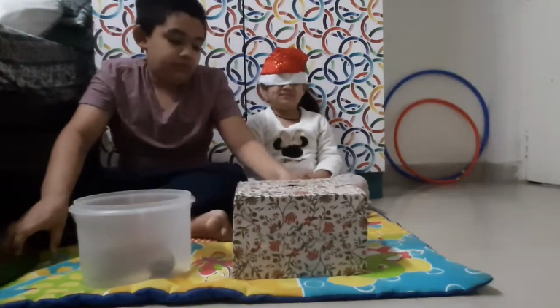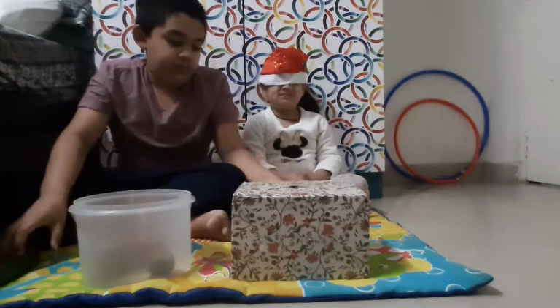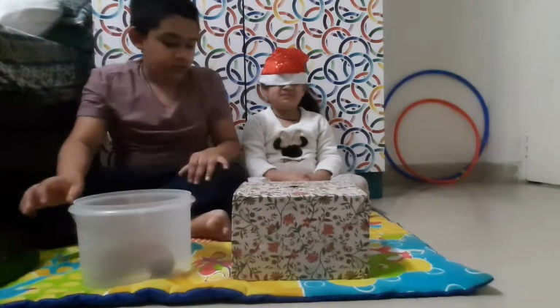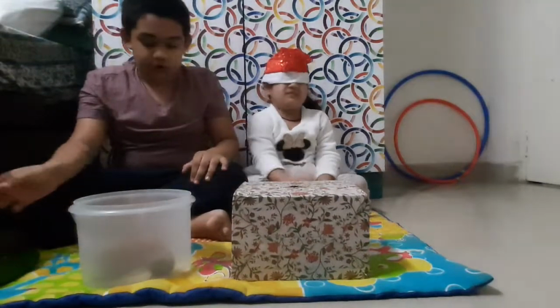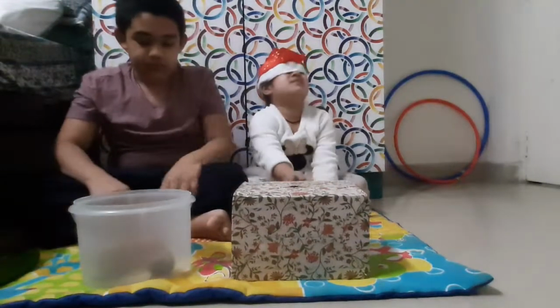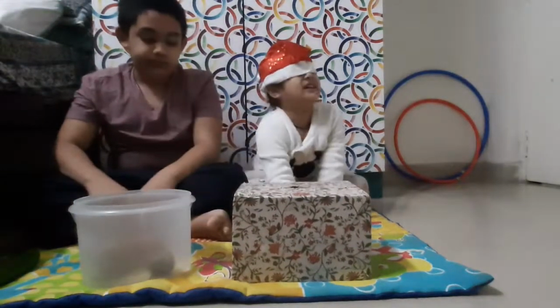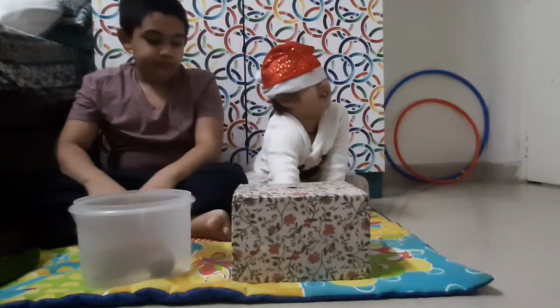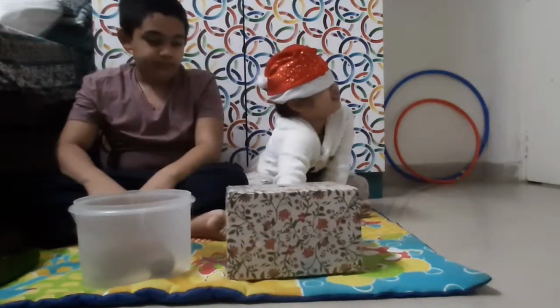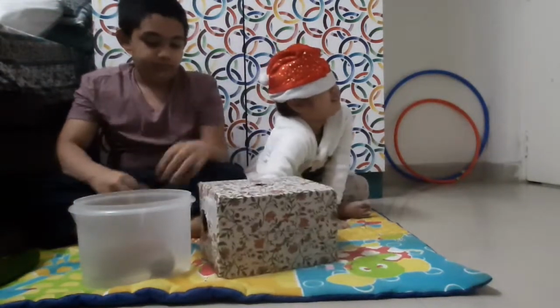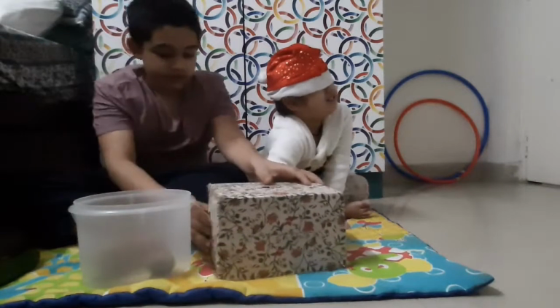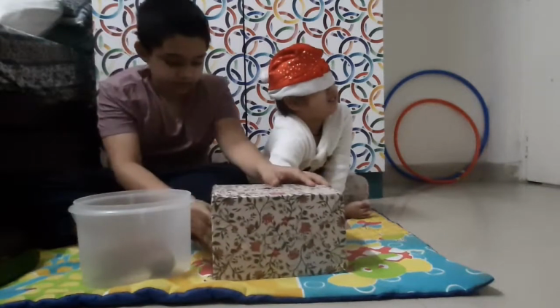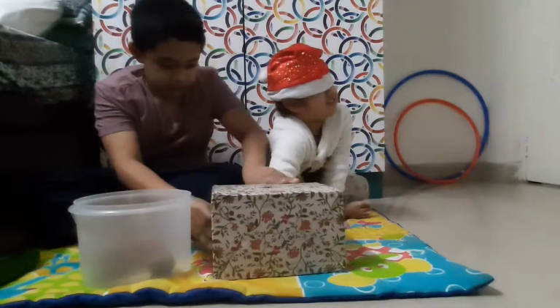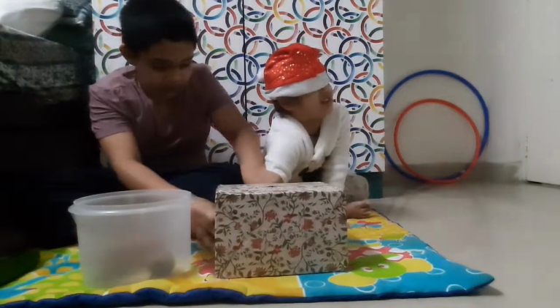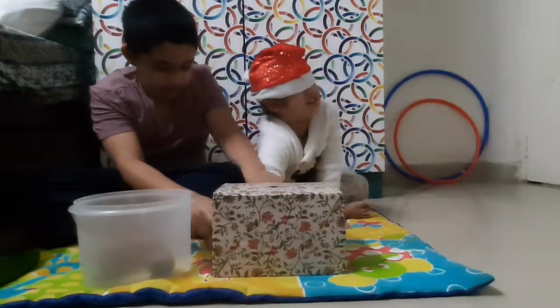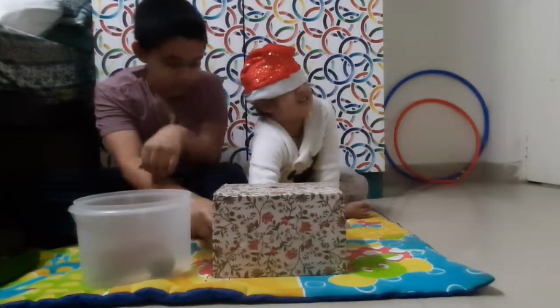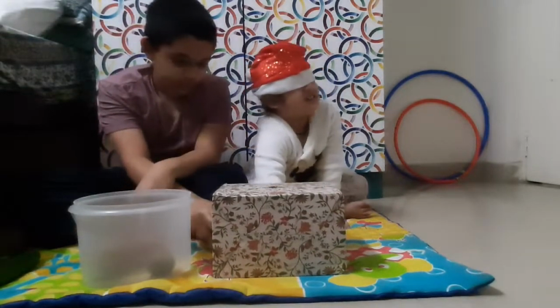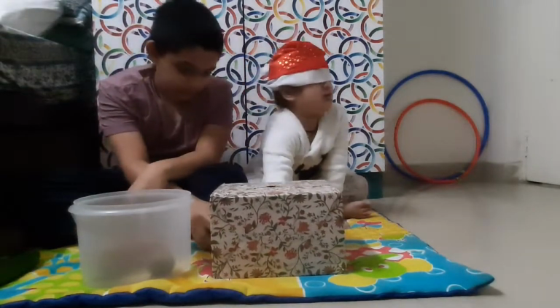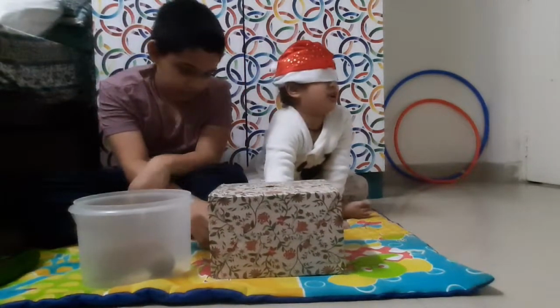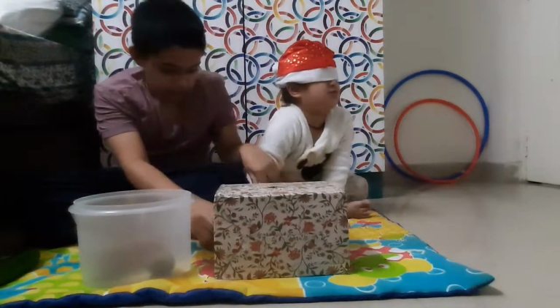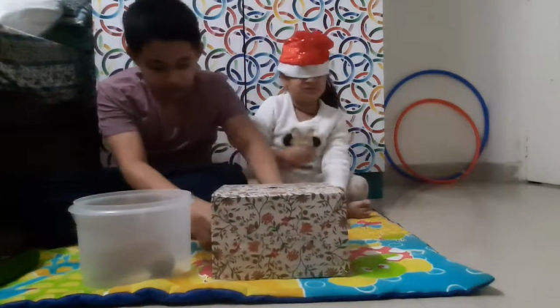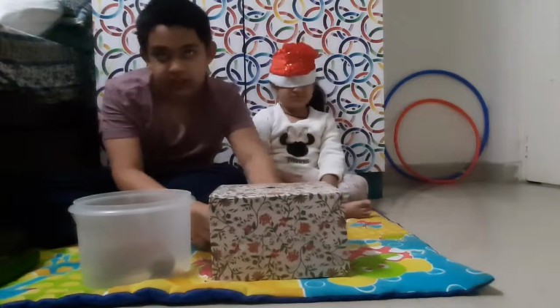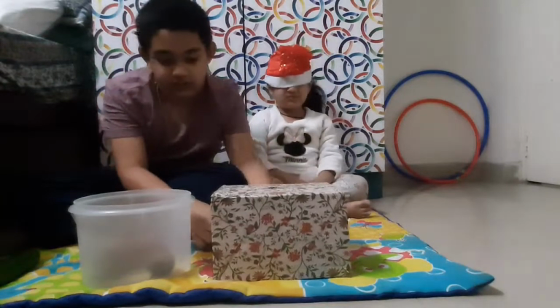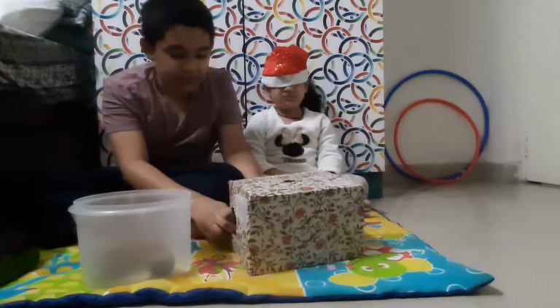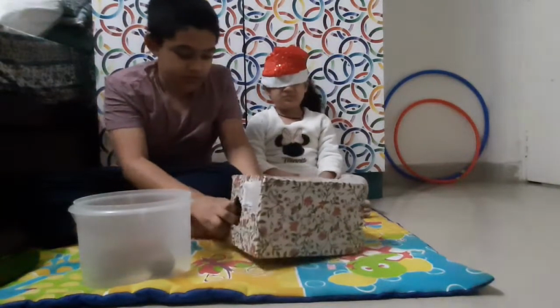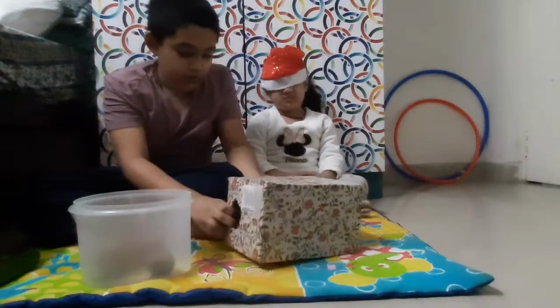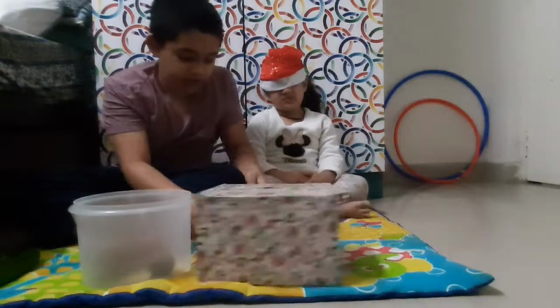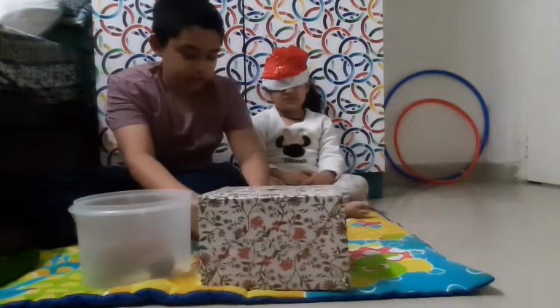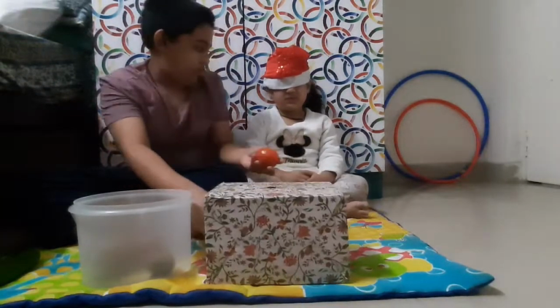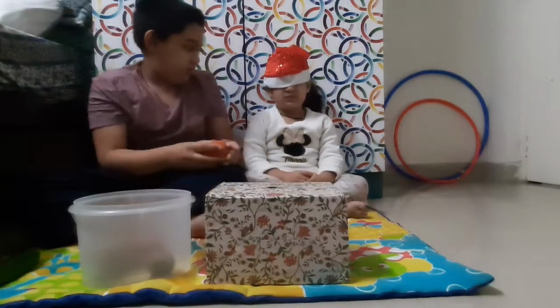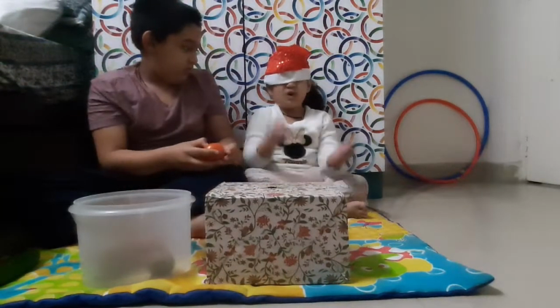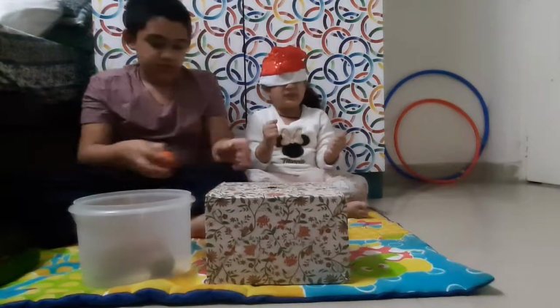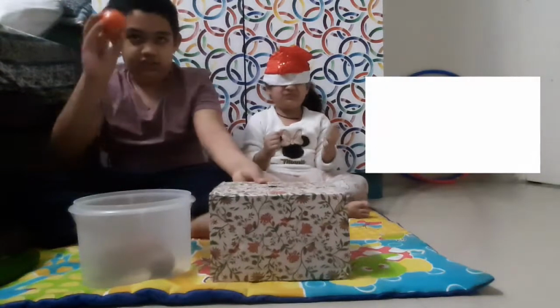Put your hand inside the box. Tomato. Good. It is tomato. Which color is tomato? Red. Good.